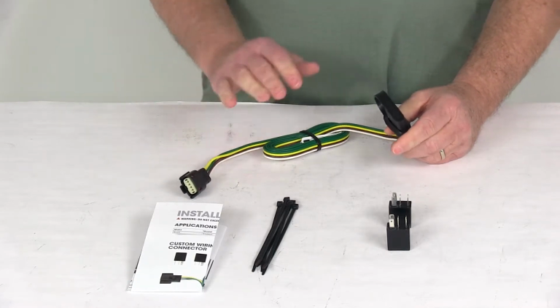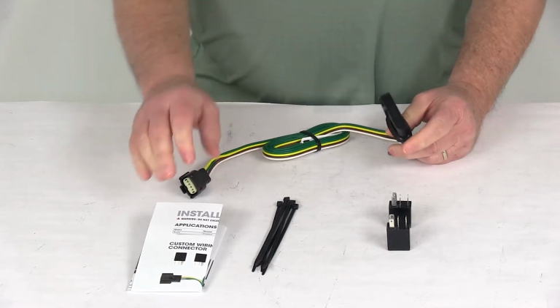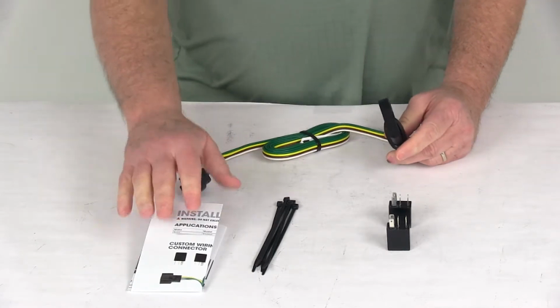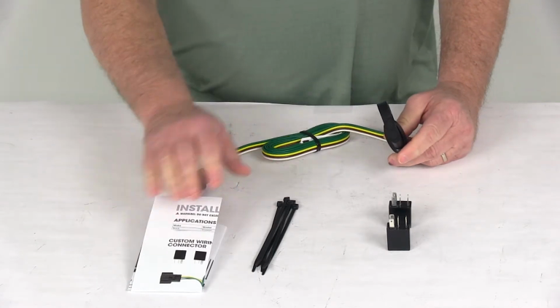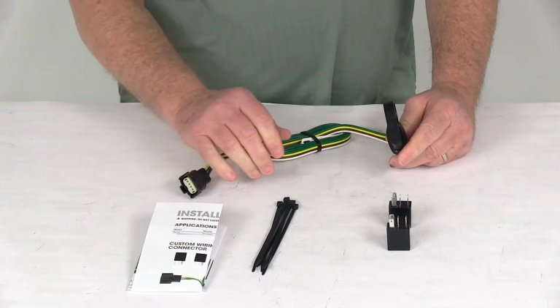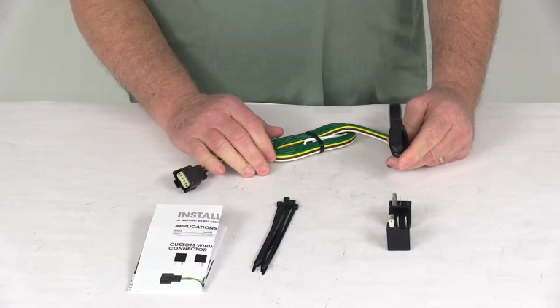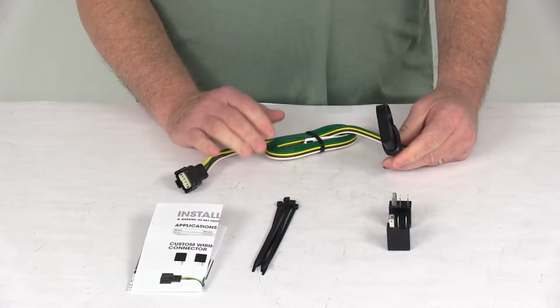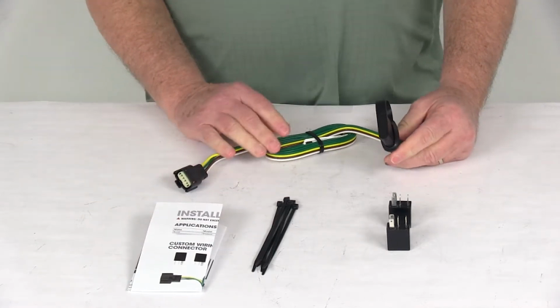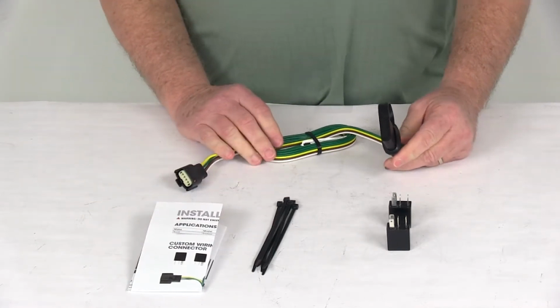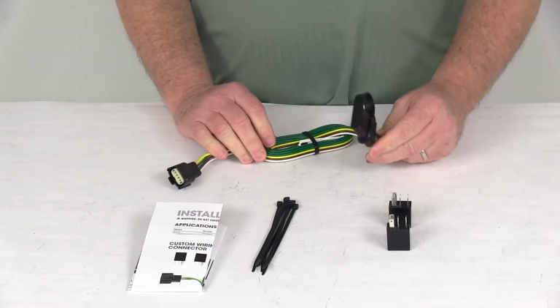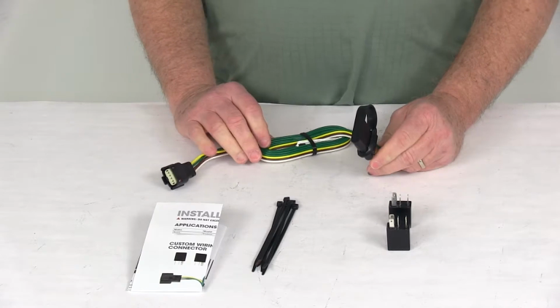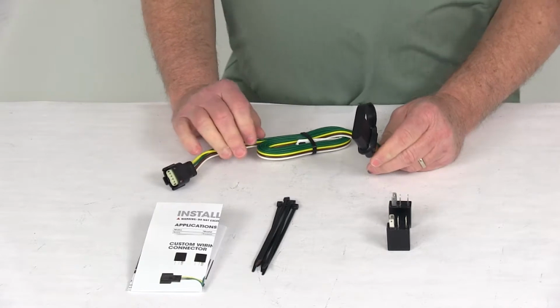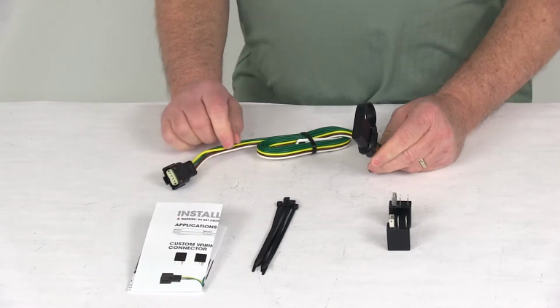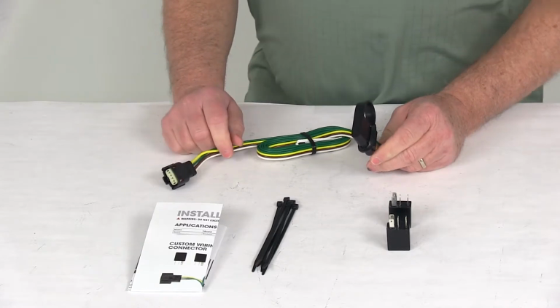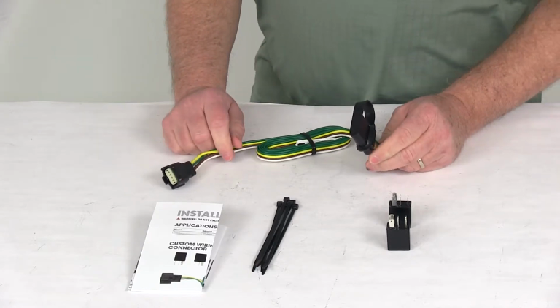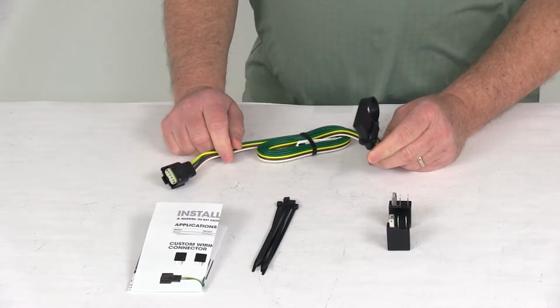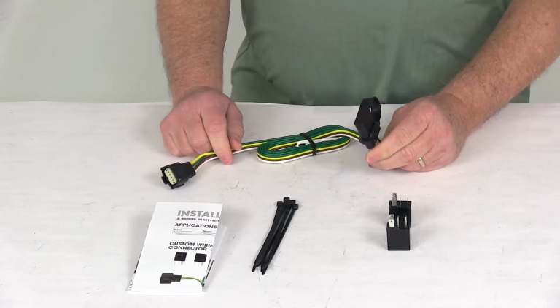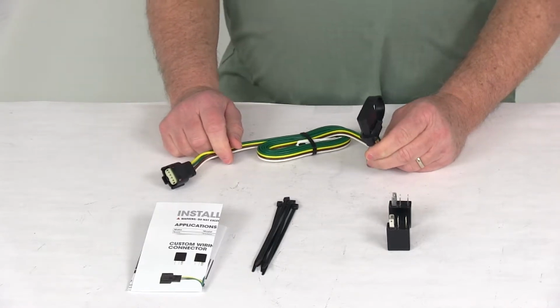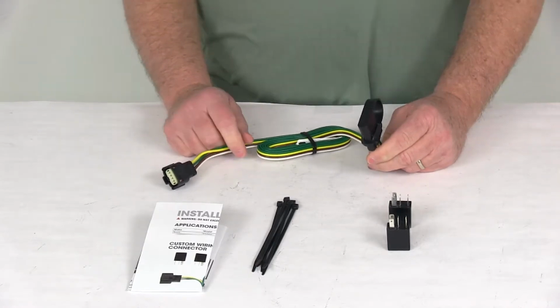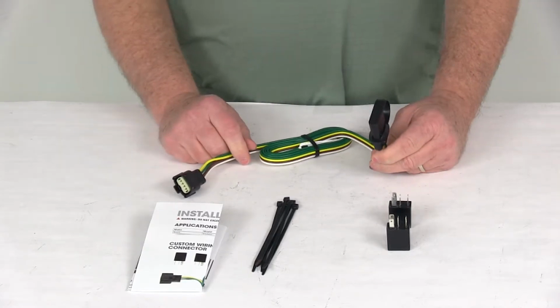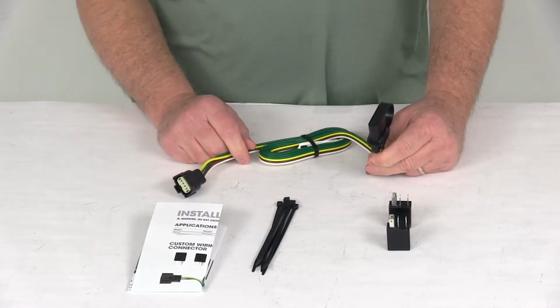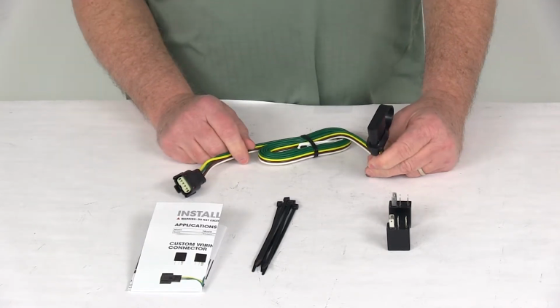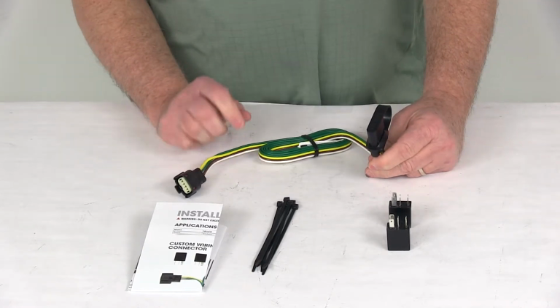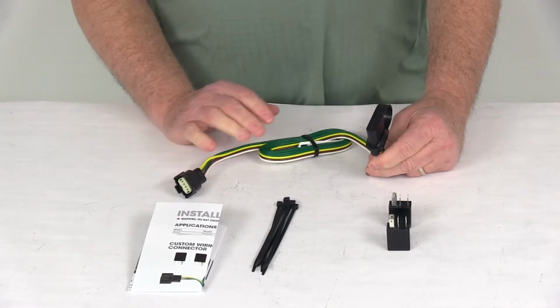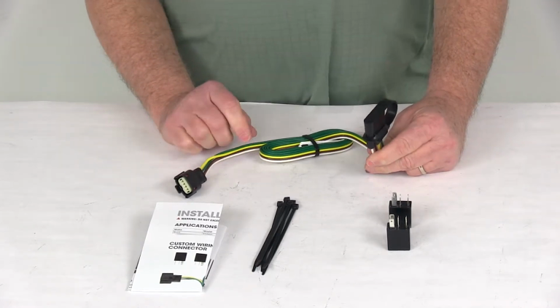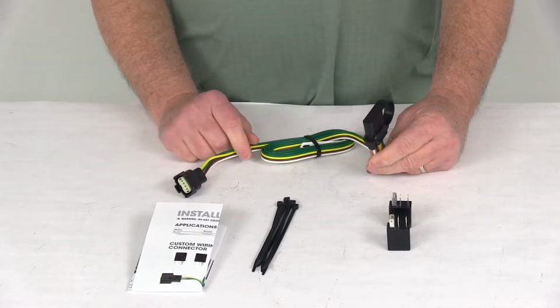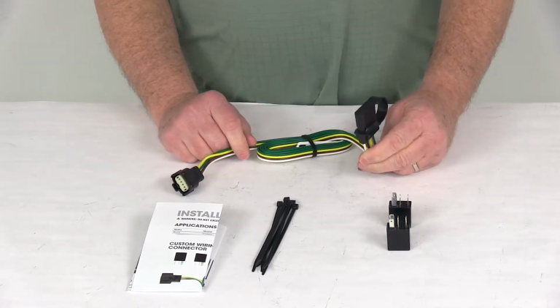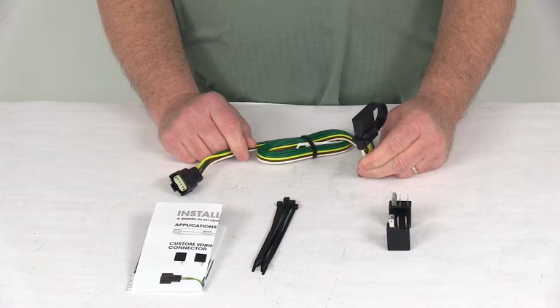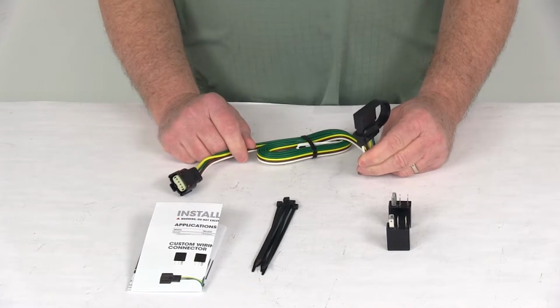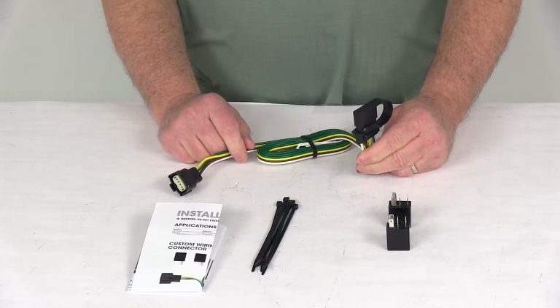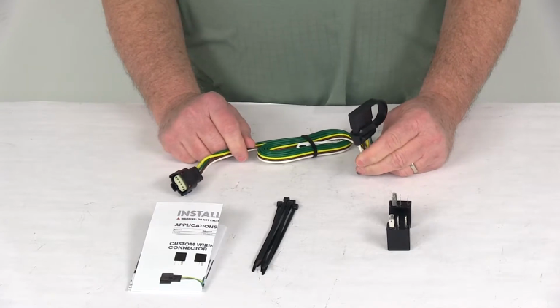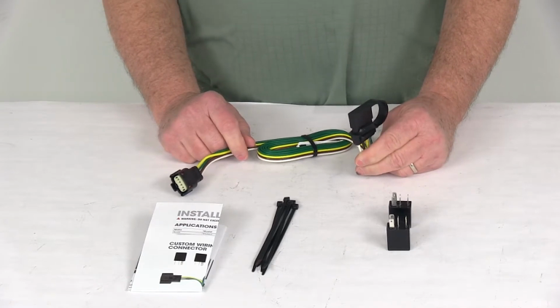This part is made in the USA. Maximum amperage for the stop and turn light circuits is 7.5 amps per side. For the tail light circuit, it's 7.5 amps total.